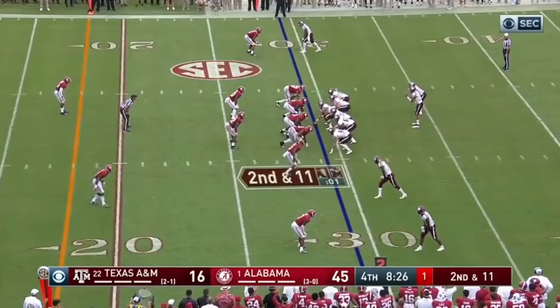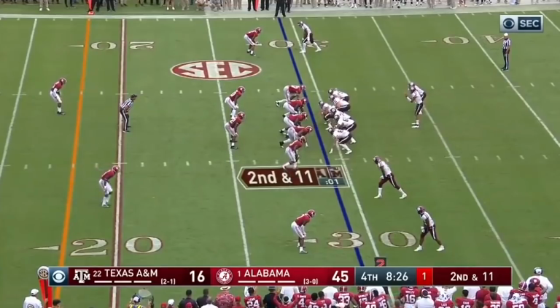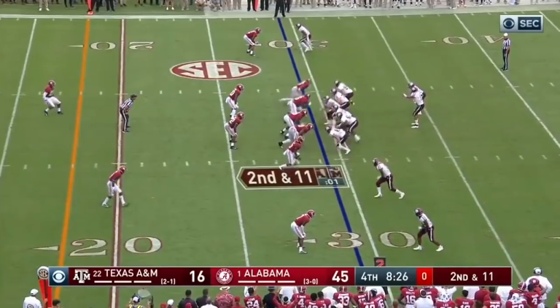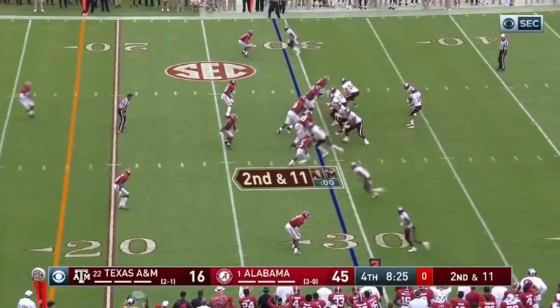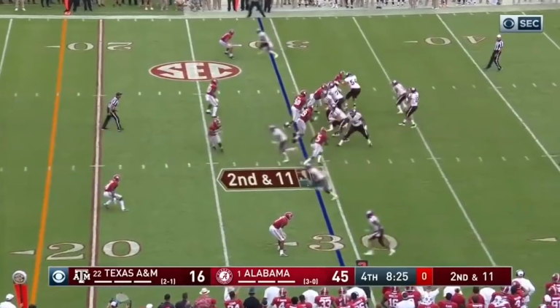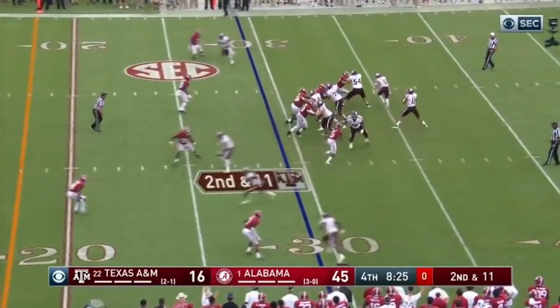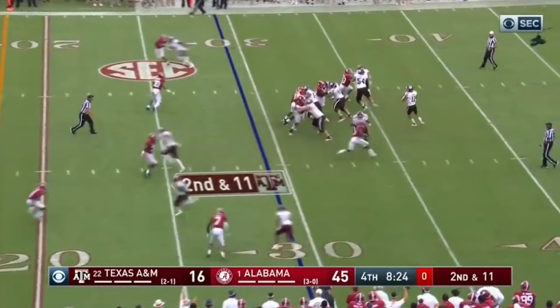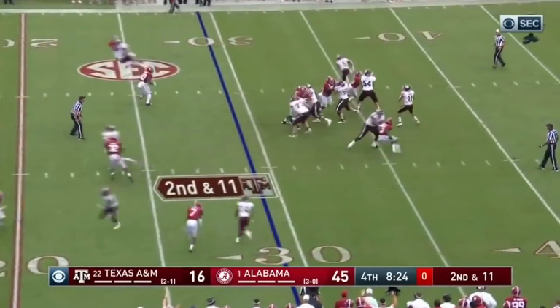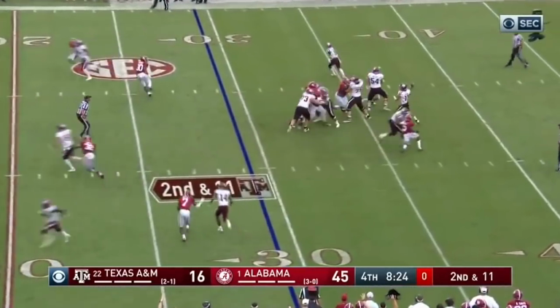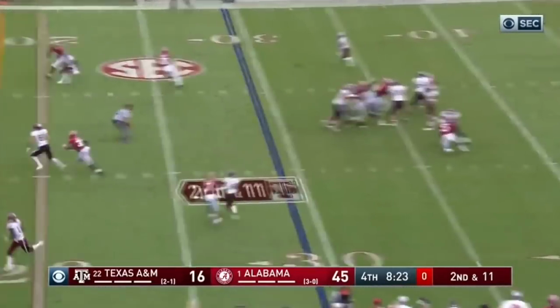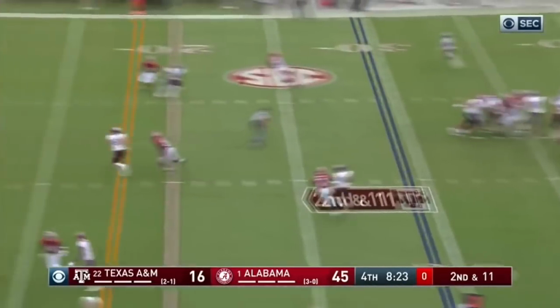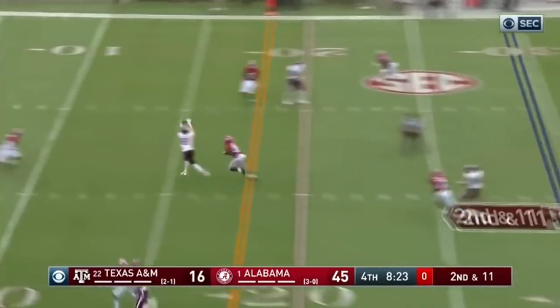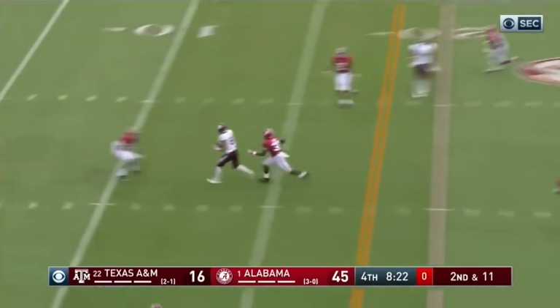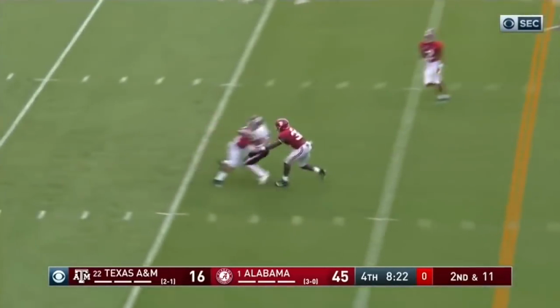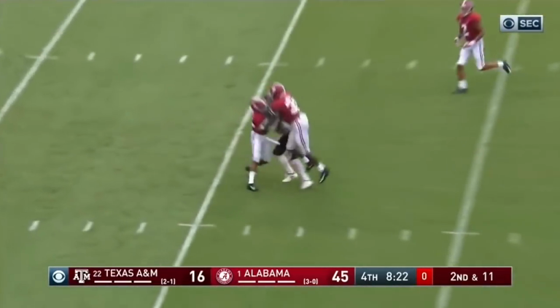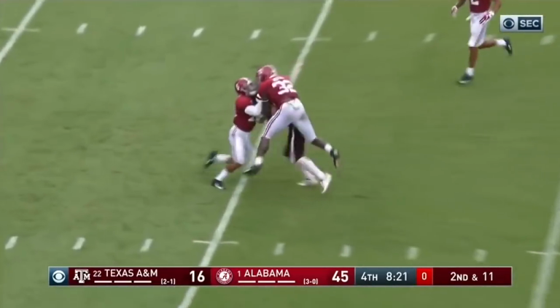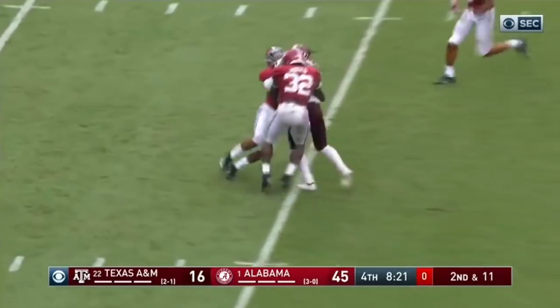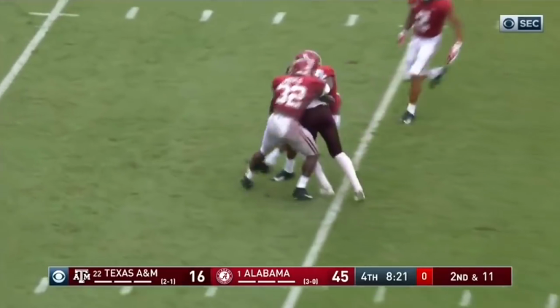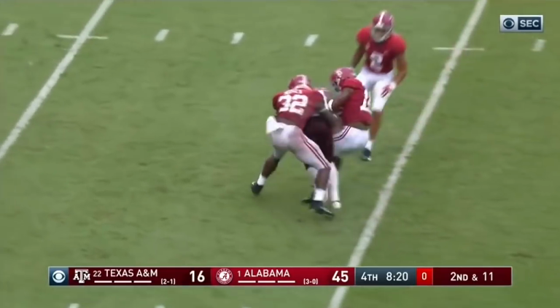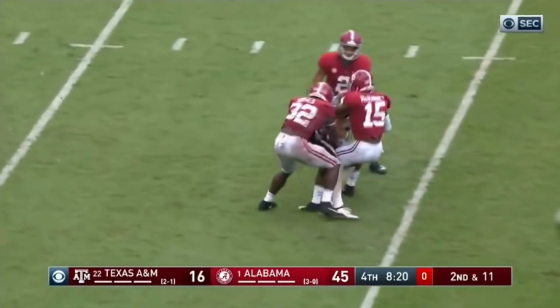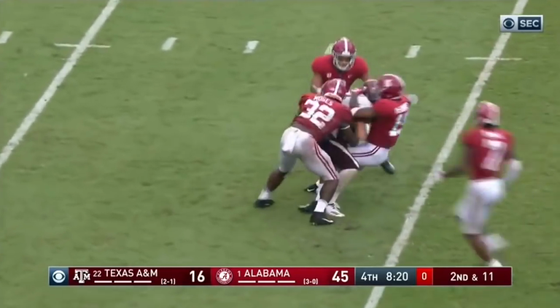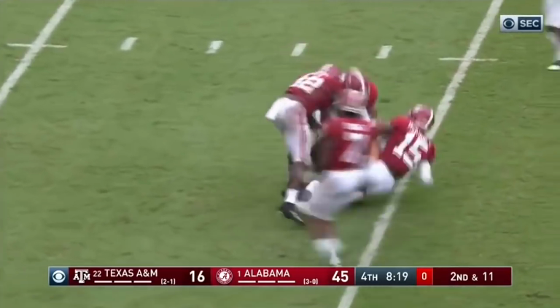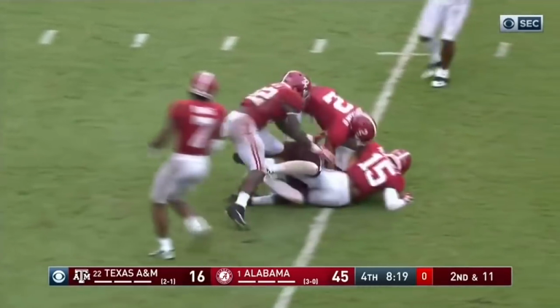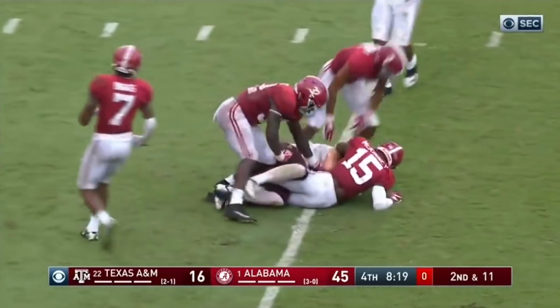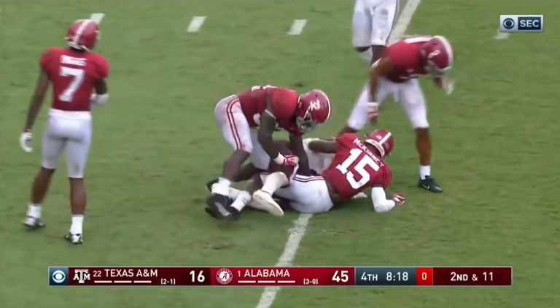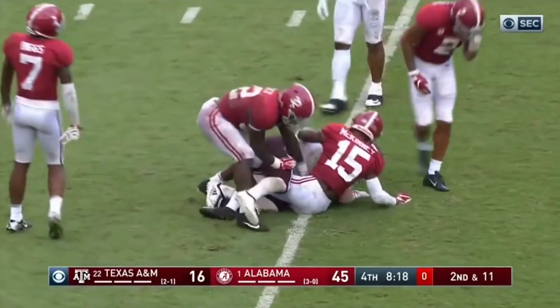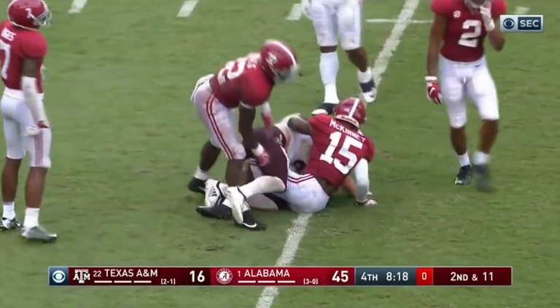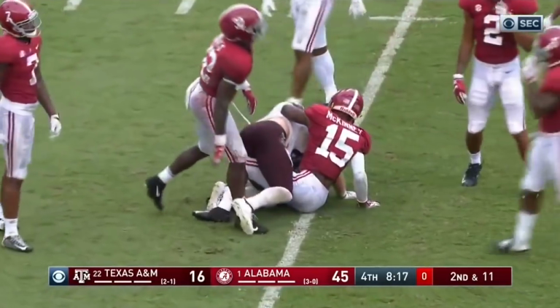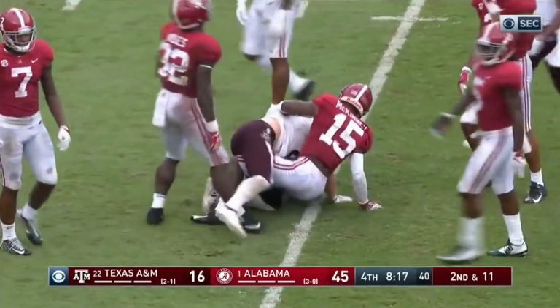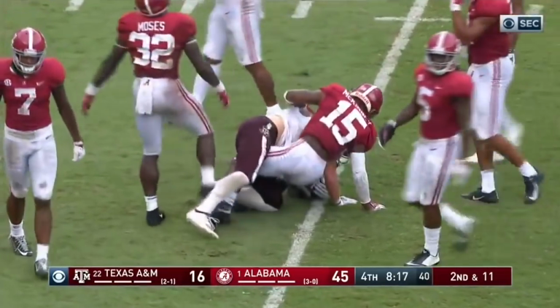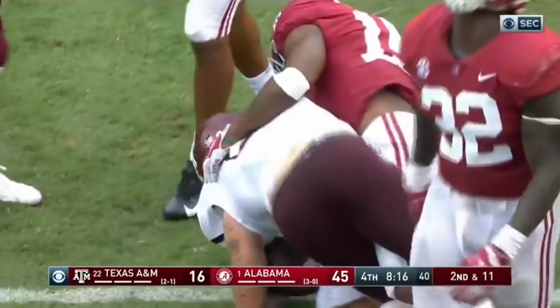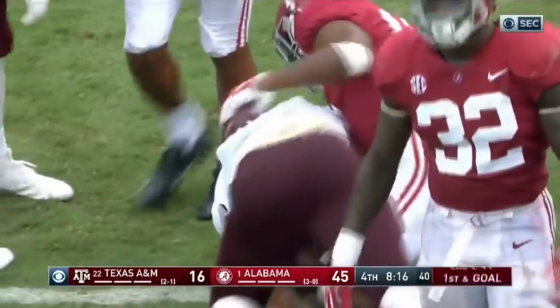Here comes a corner blitz again. Mond gets rid of it and he's got his tight end, Sternberger — a touchdown catch earlier — and he's got it down to the ten yard line.